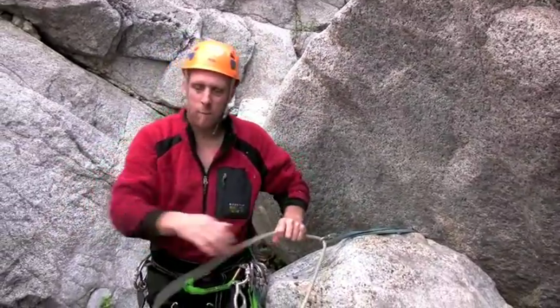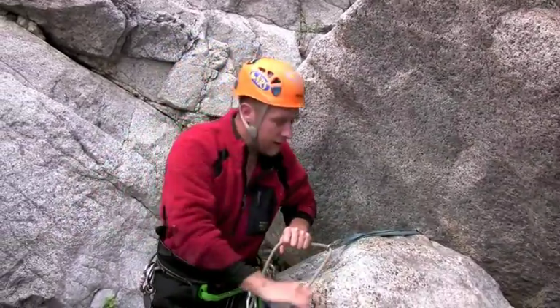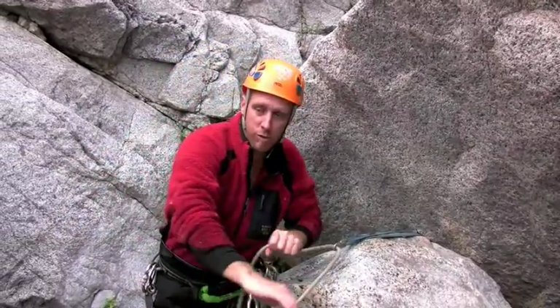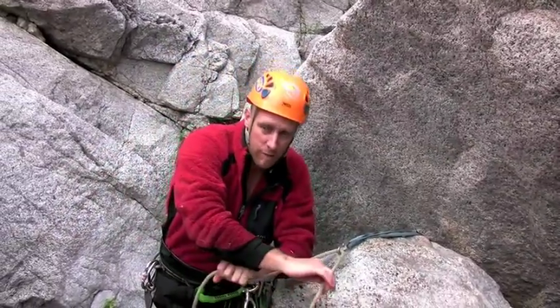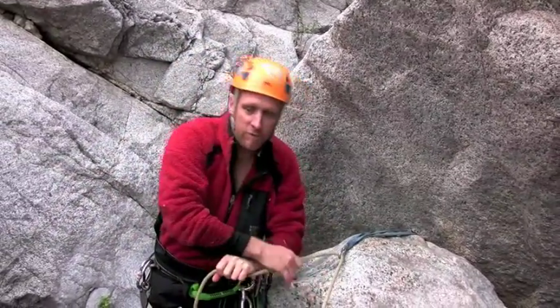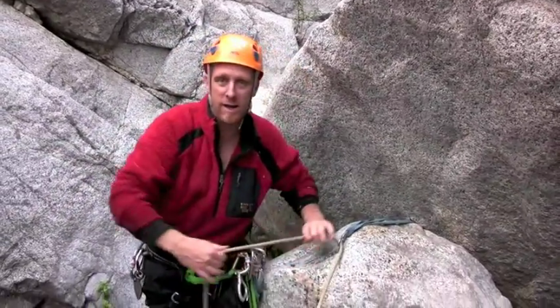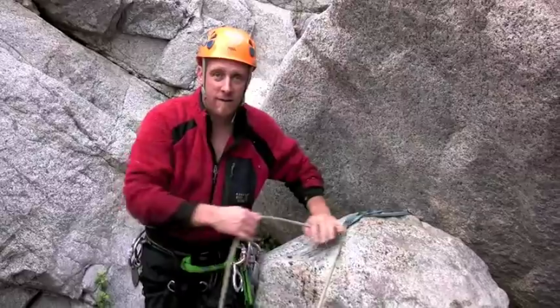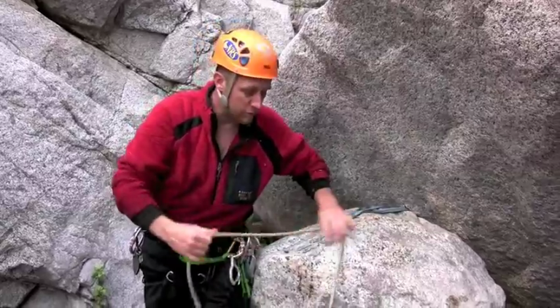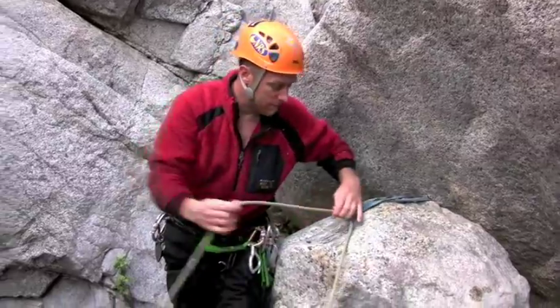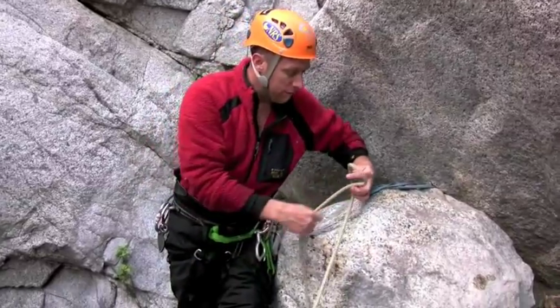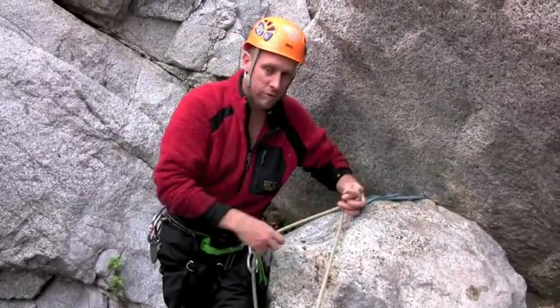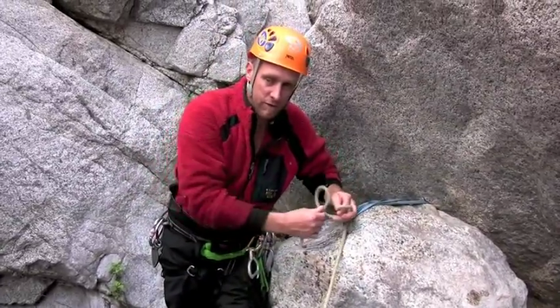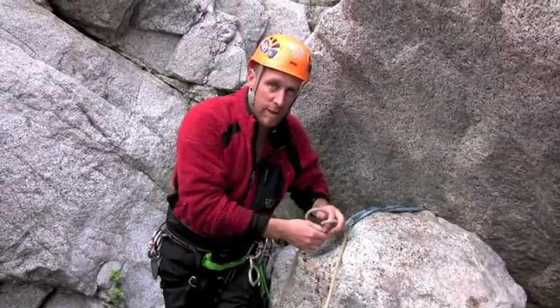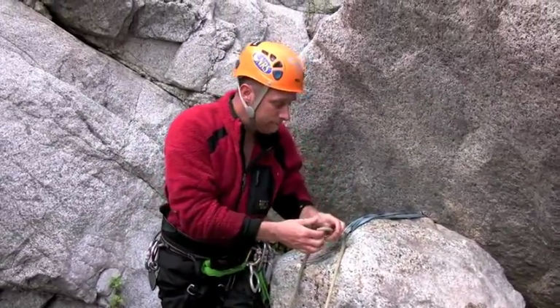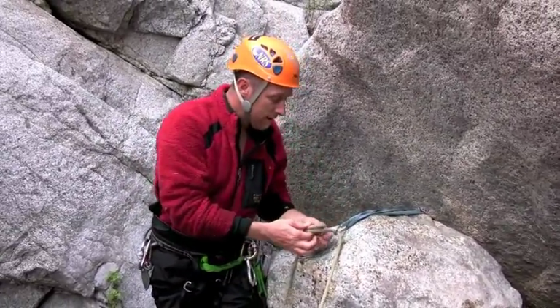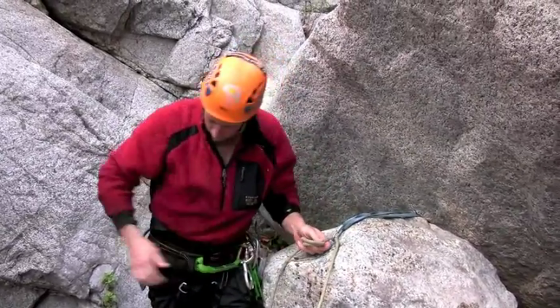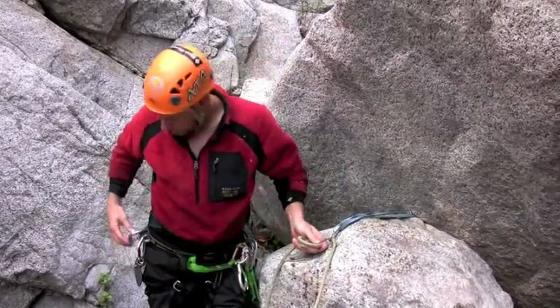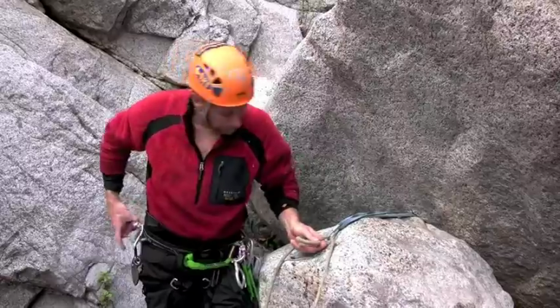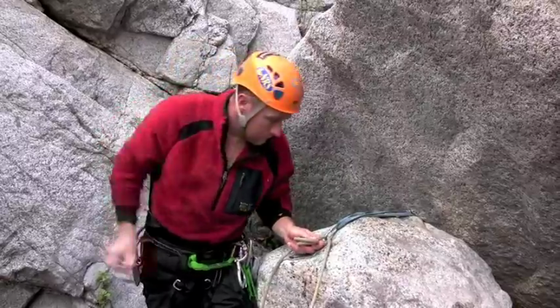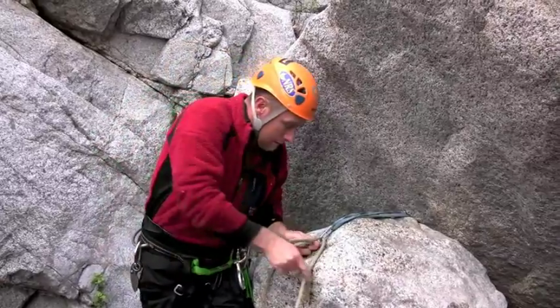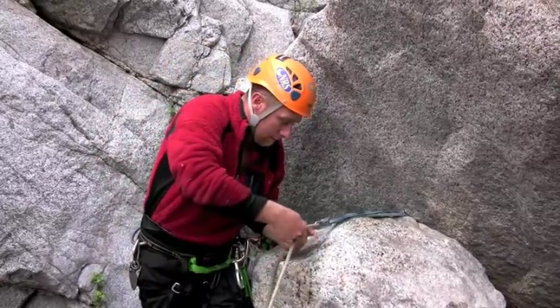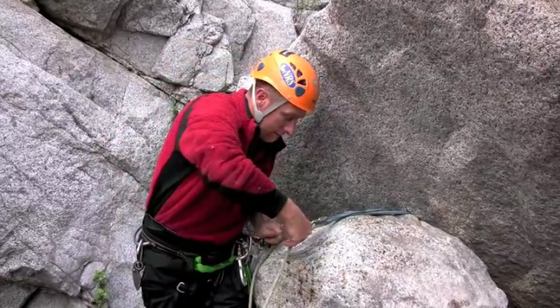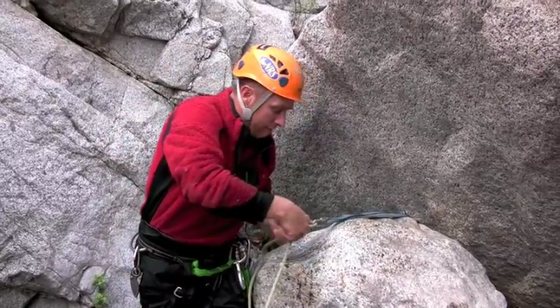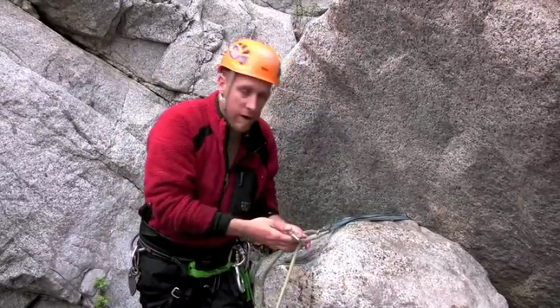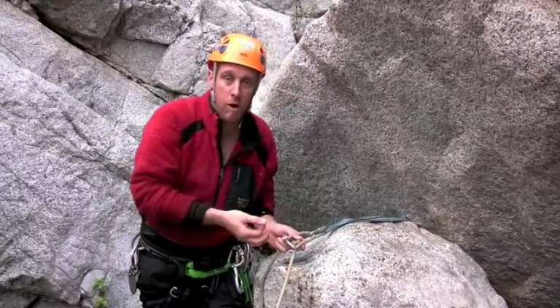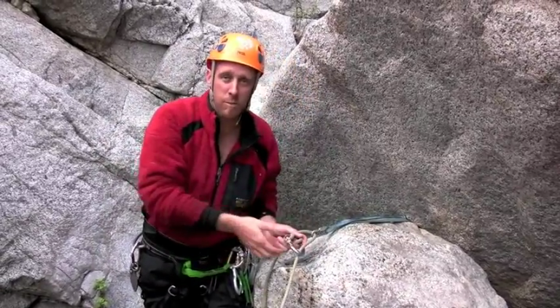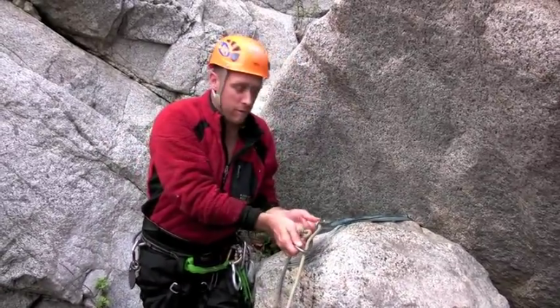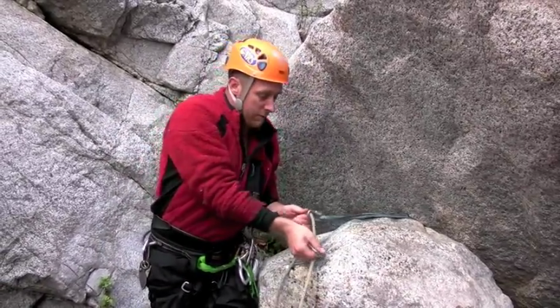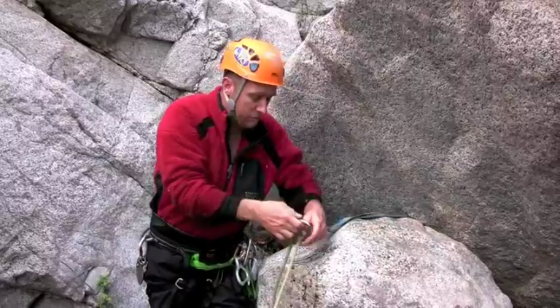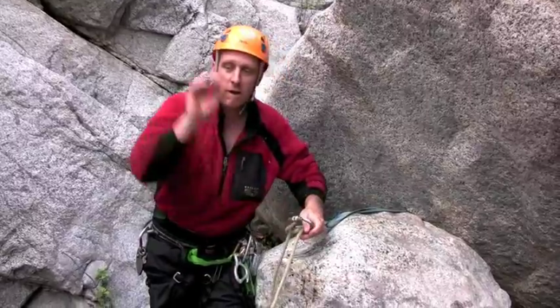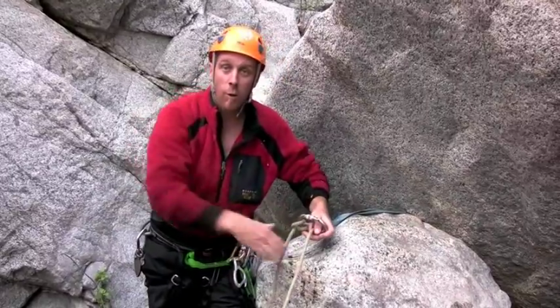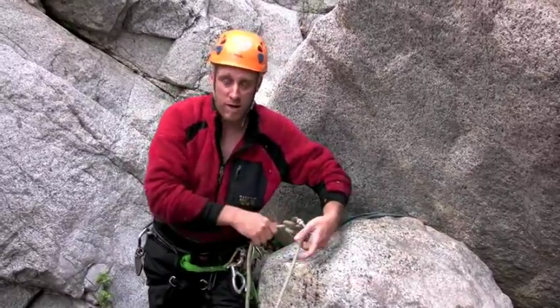I want to take care to put just the right amount of slack in the system so that it works effectively as a belay line, and it will actually arrest the fall of somebody who's in the system going out over the edge.